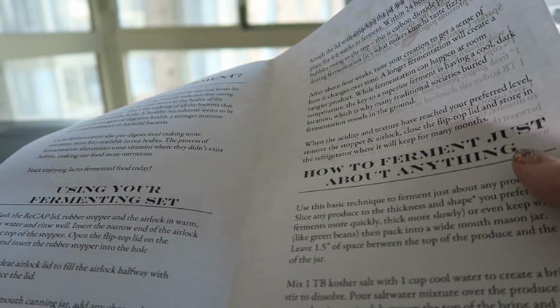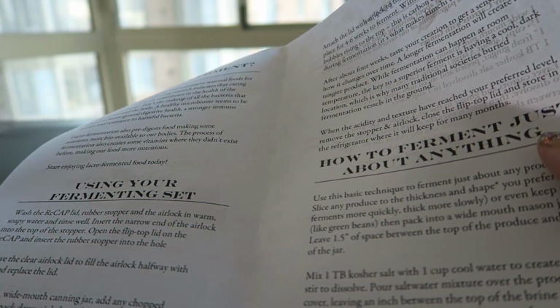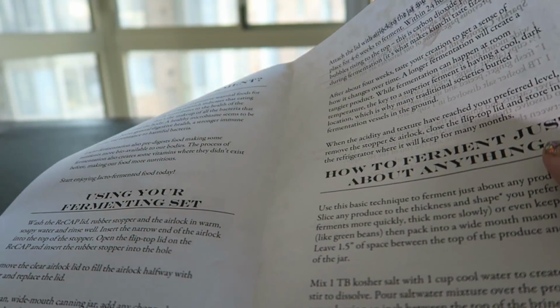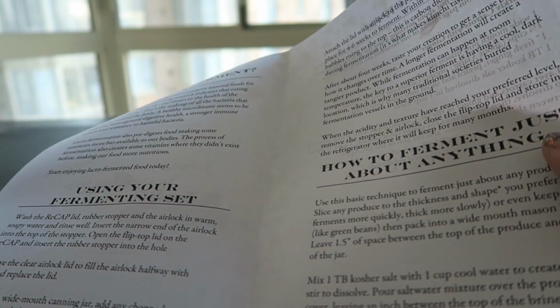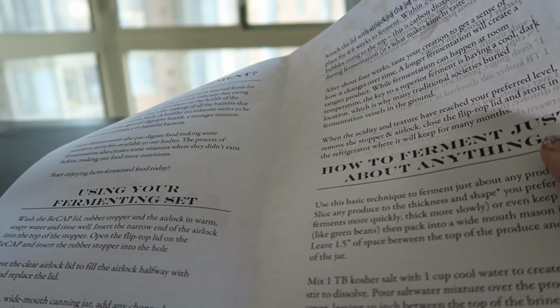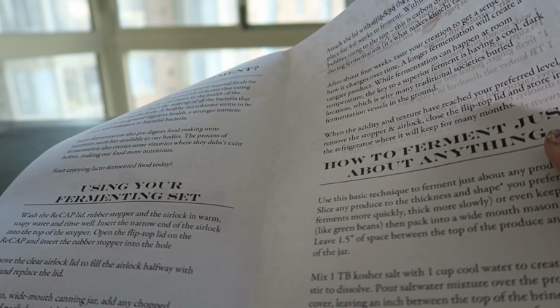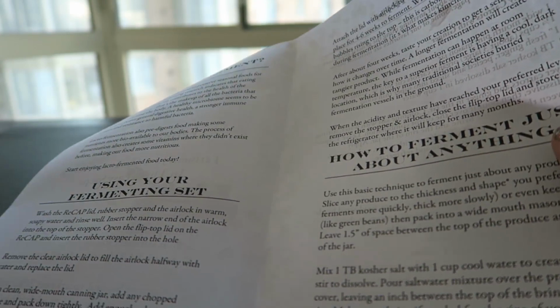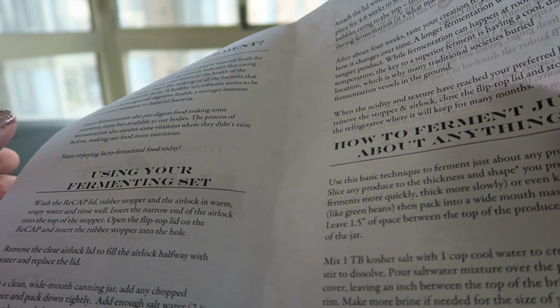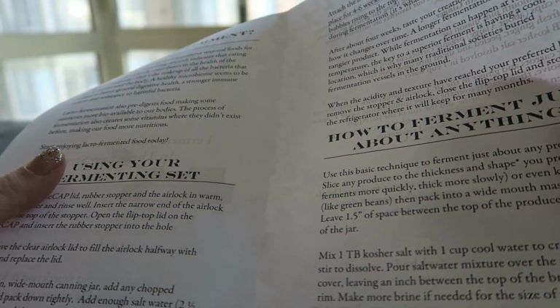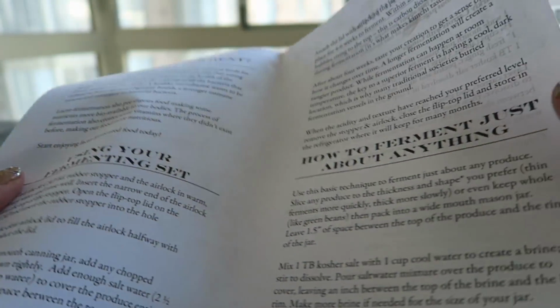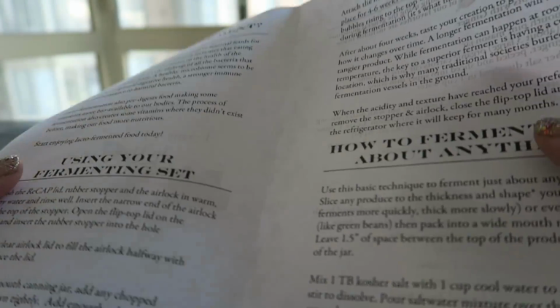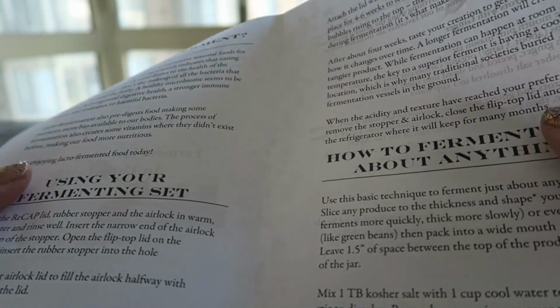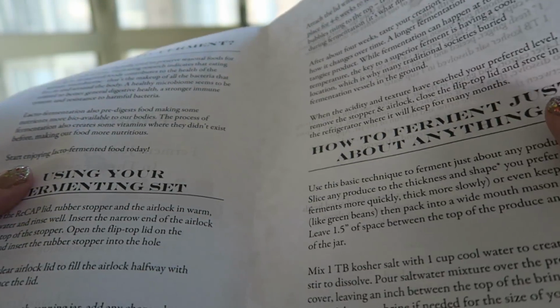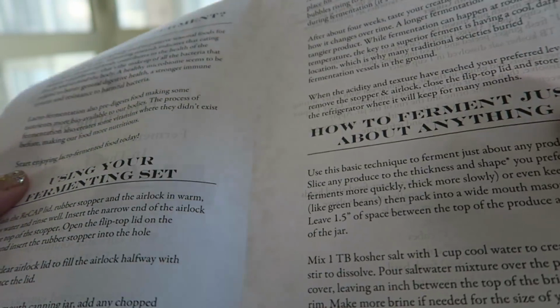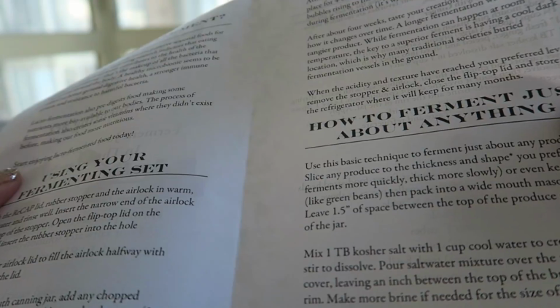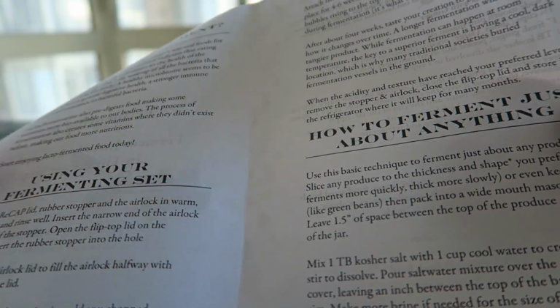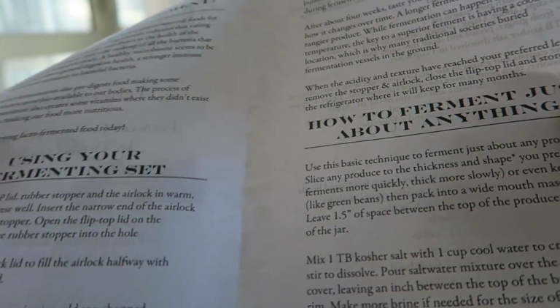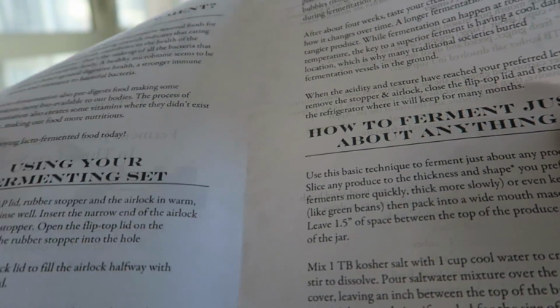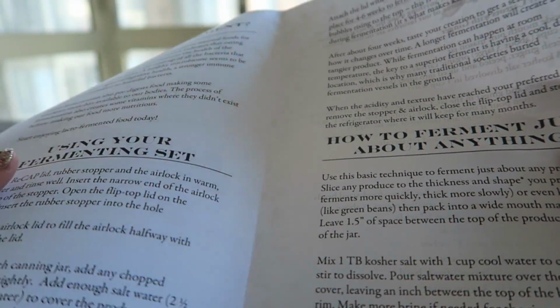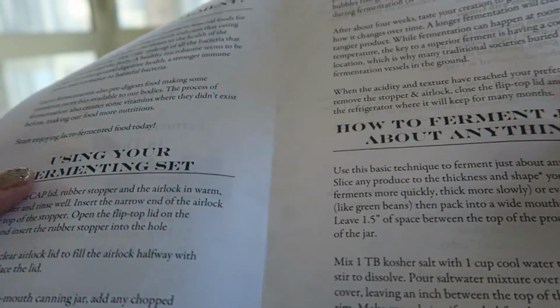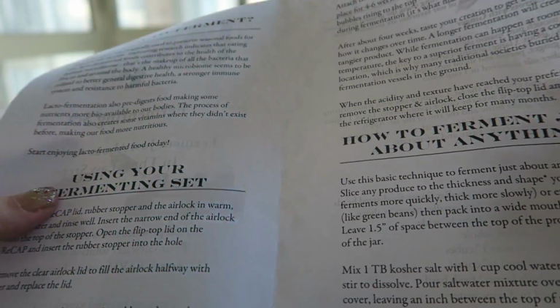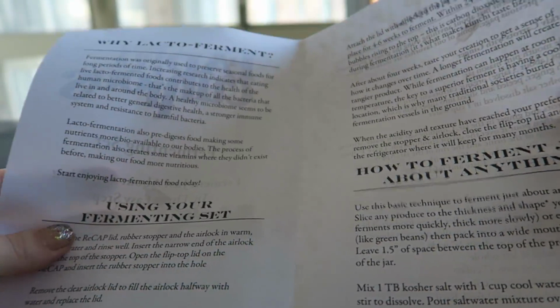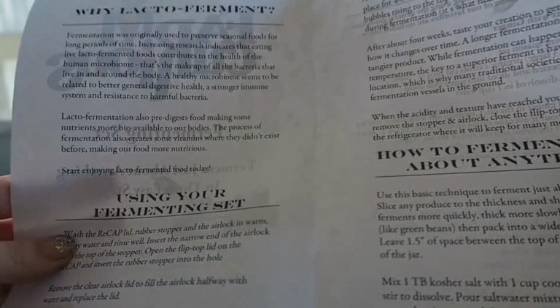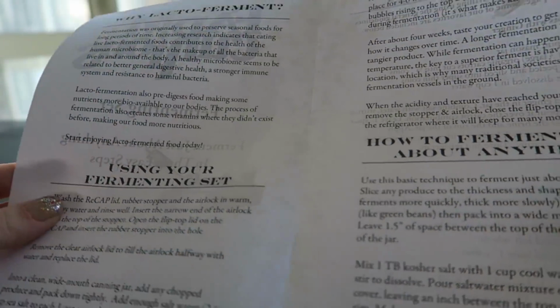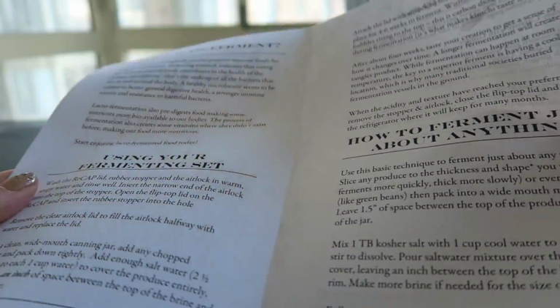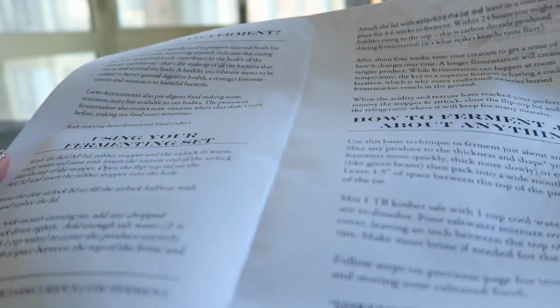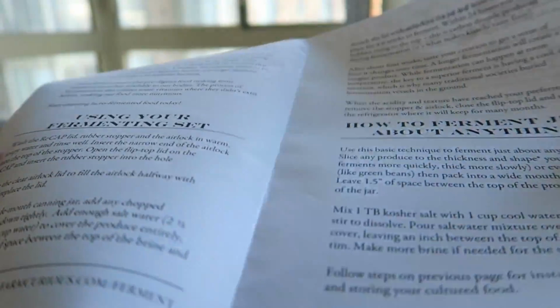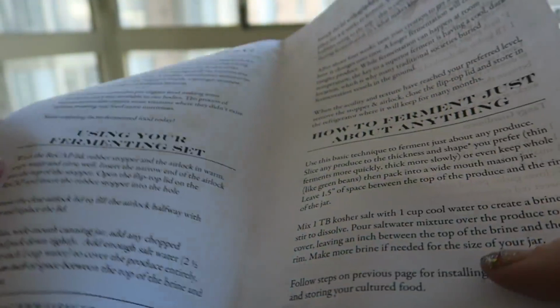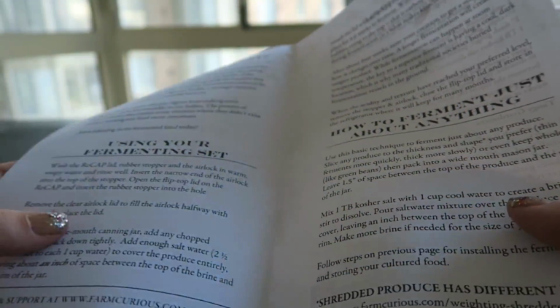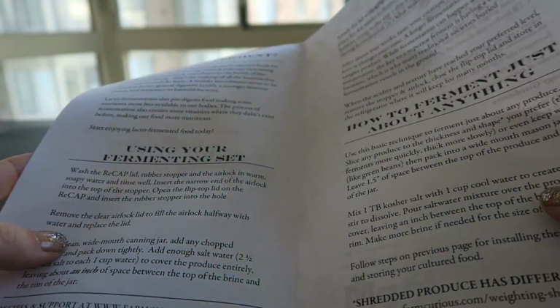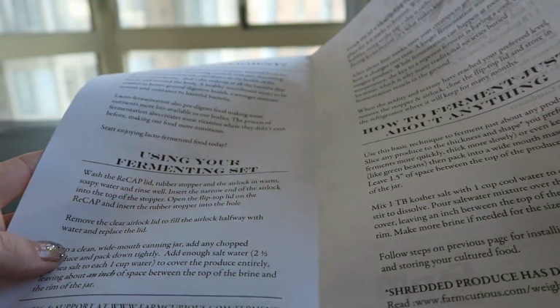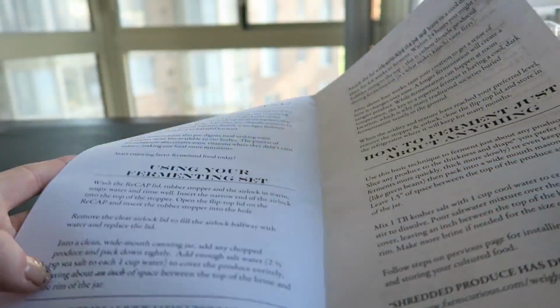I don't really enjoy kombucha, at least the ones that I've tried, but I really like sauerkraut as well as kimchi. So, excited to get going with this.